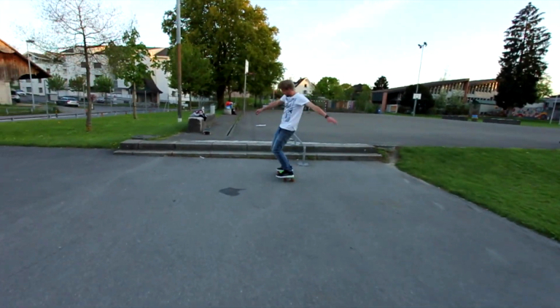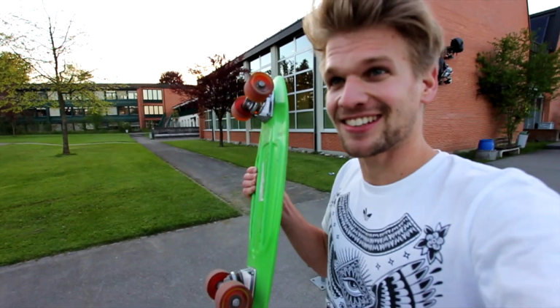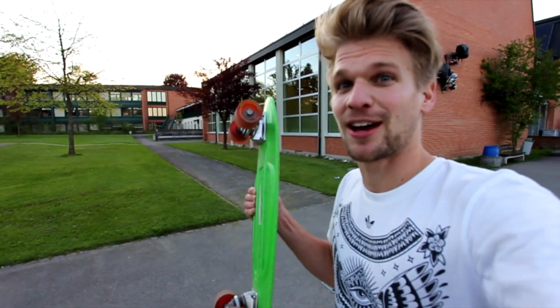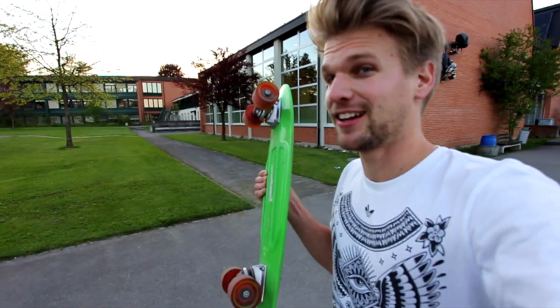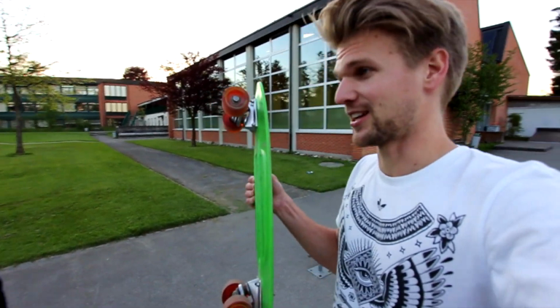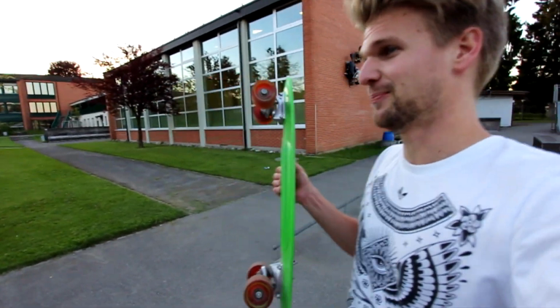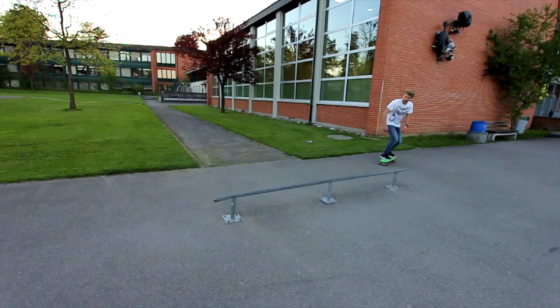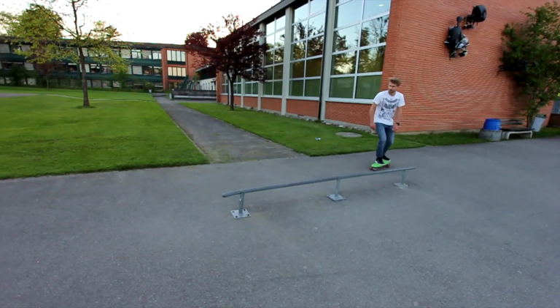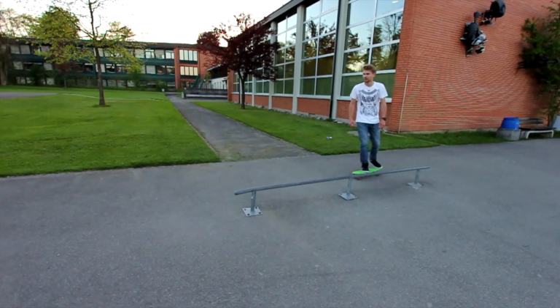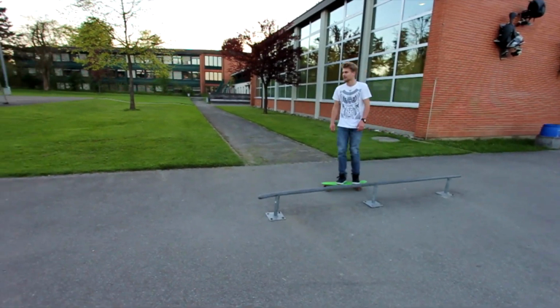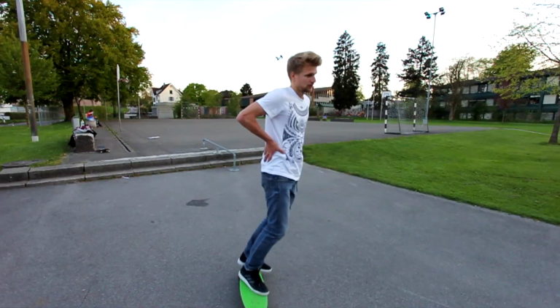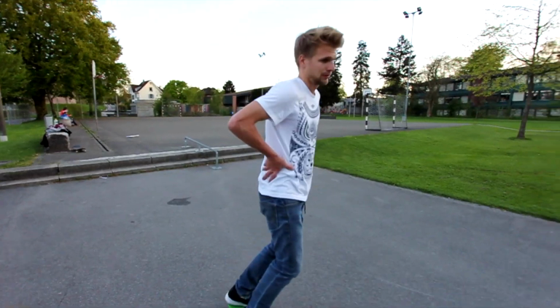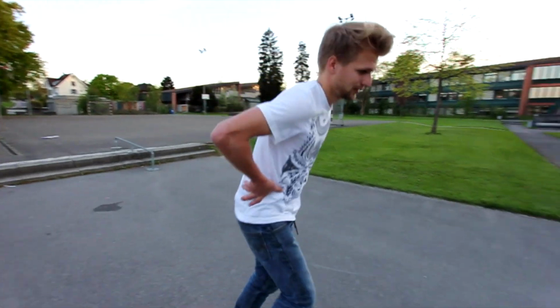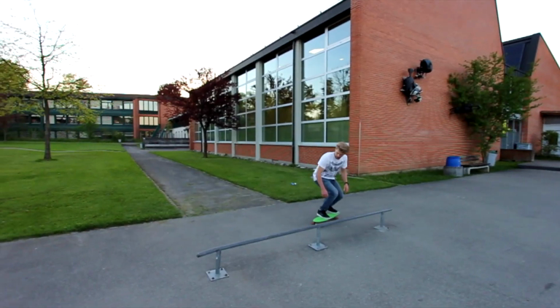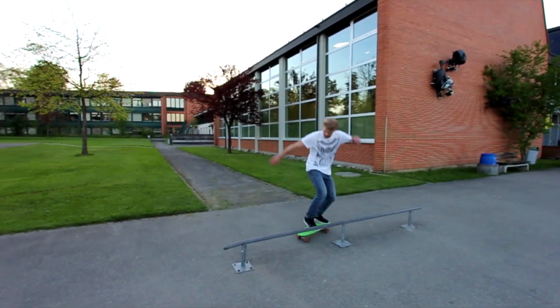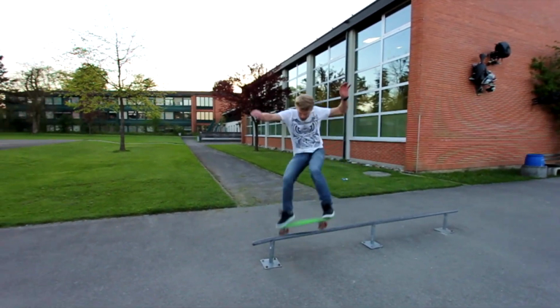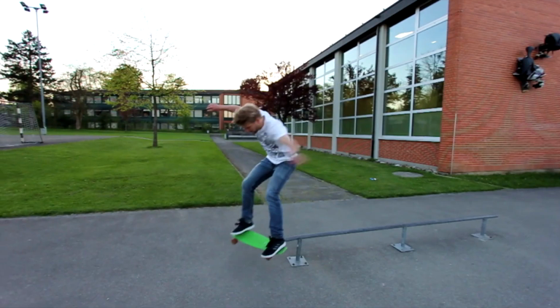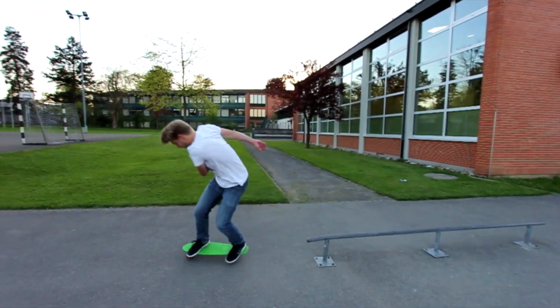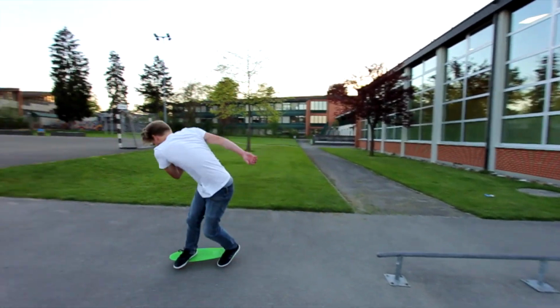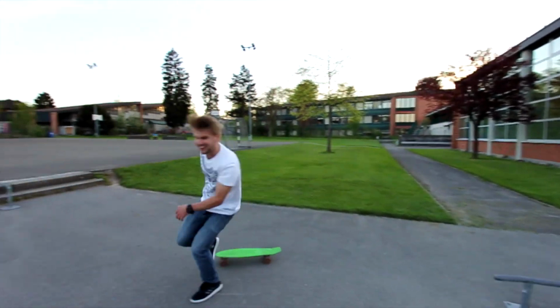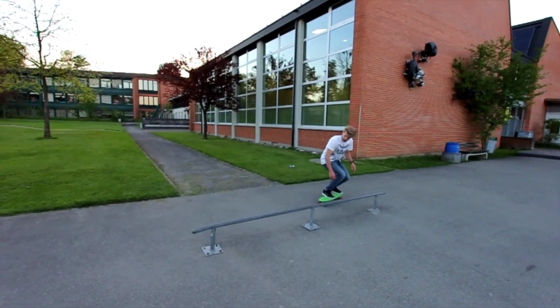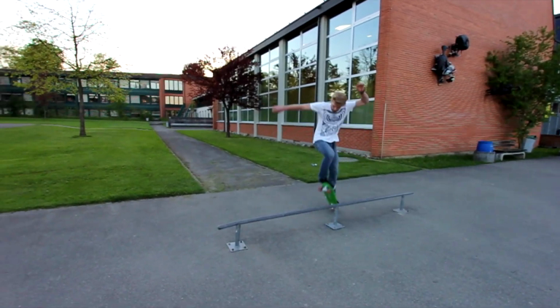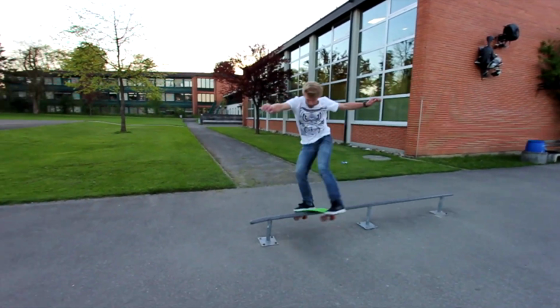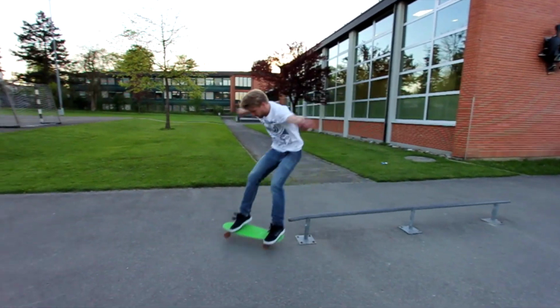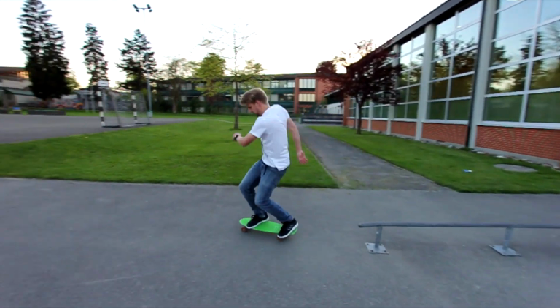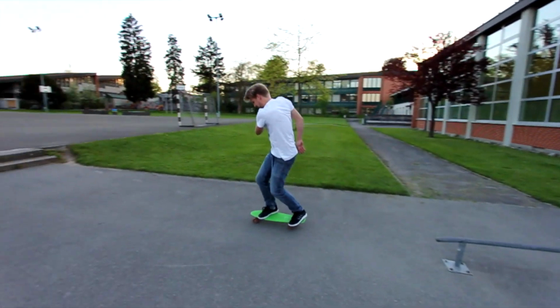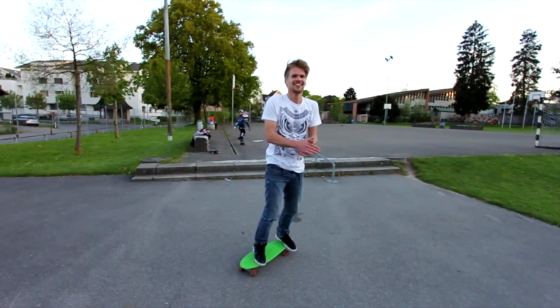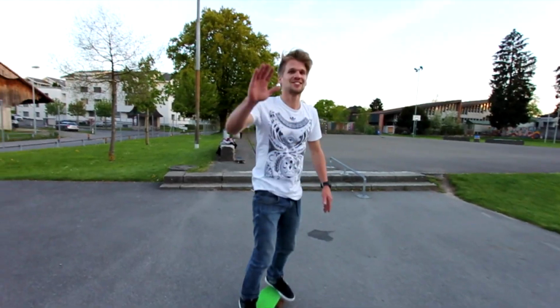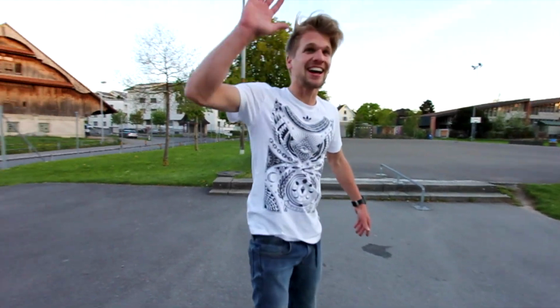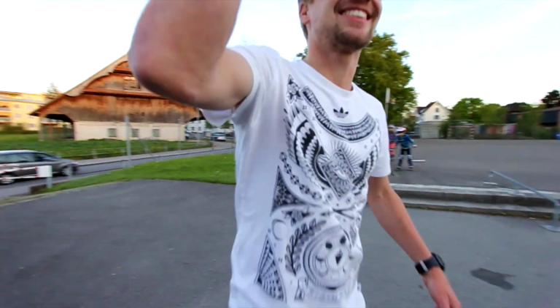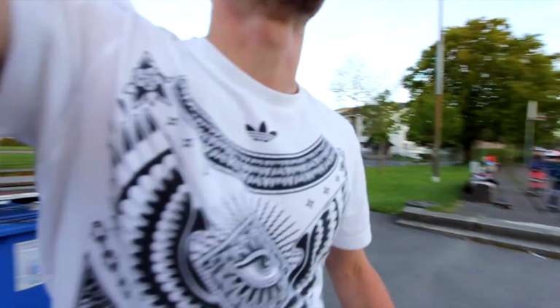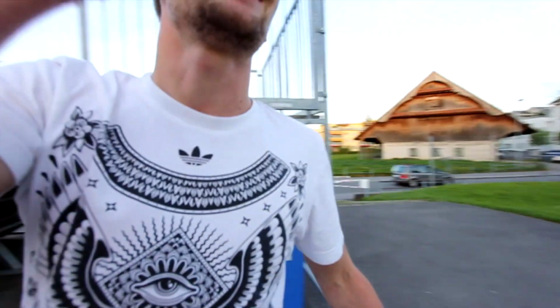Let's try a lip slide. Two tries! That's amazing.